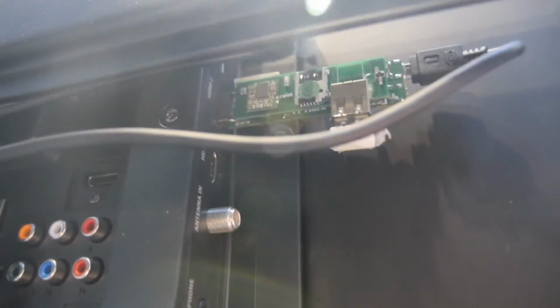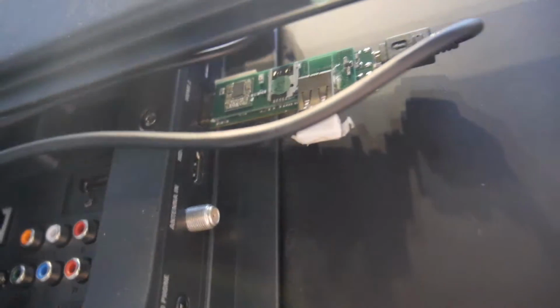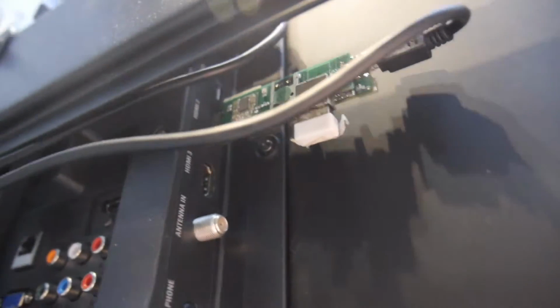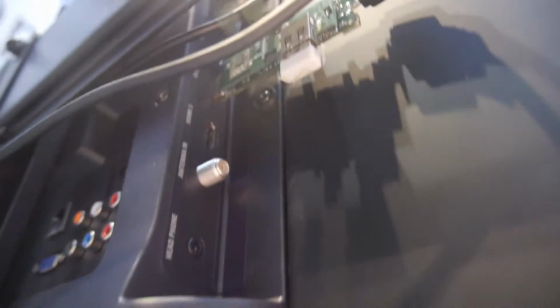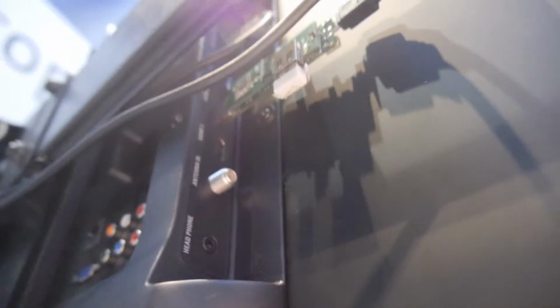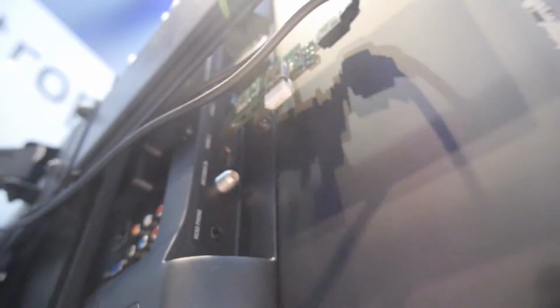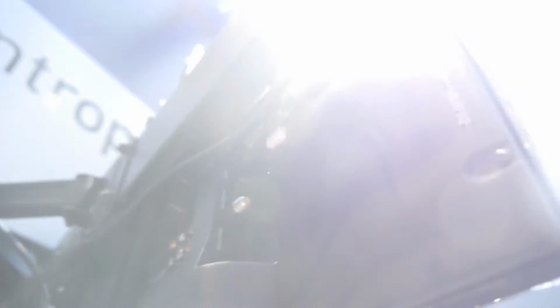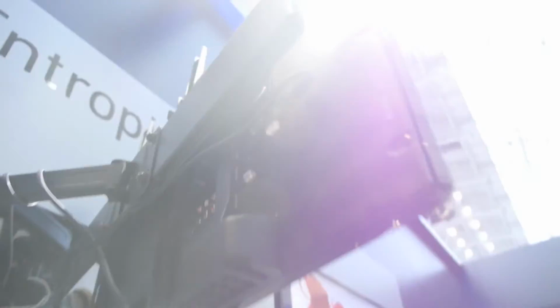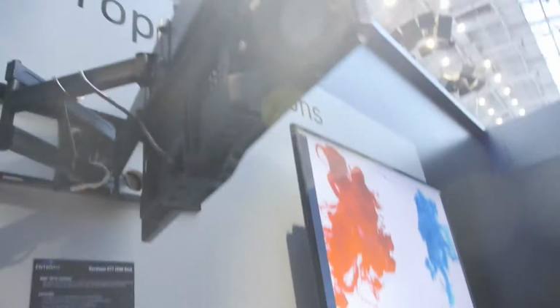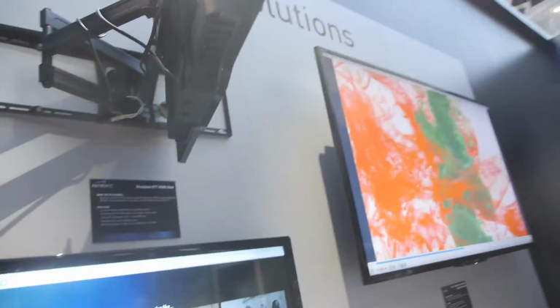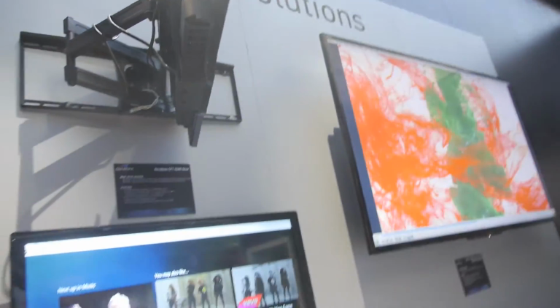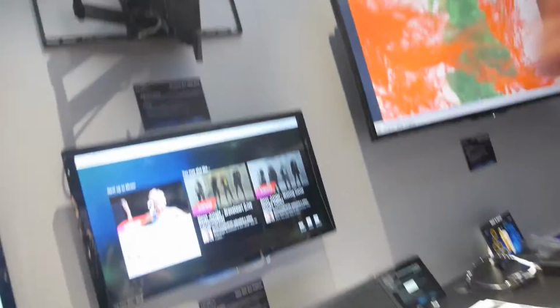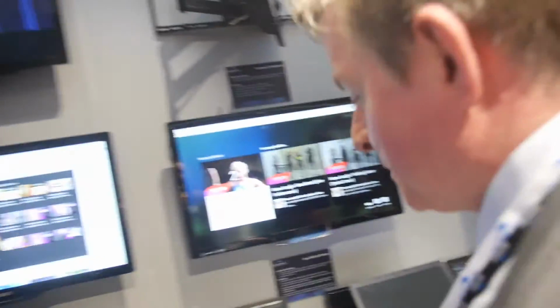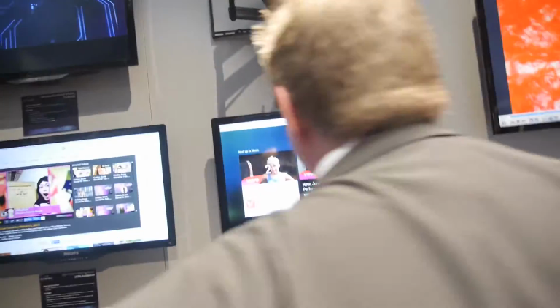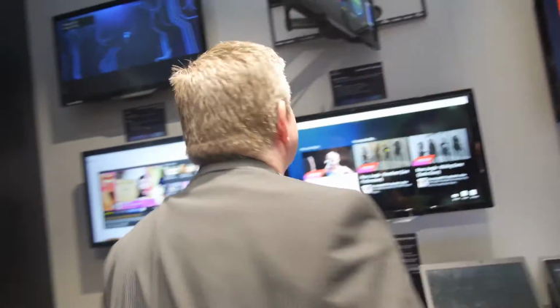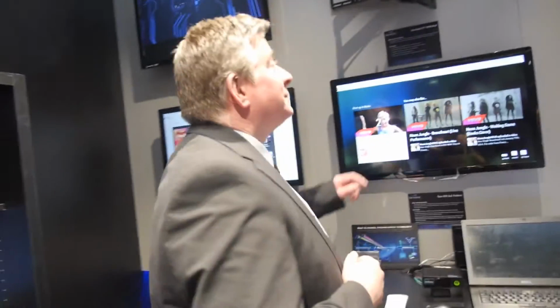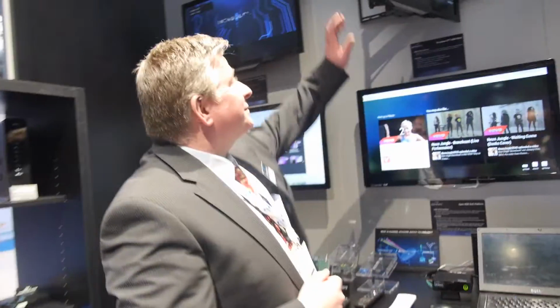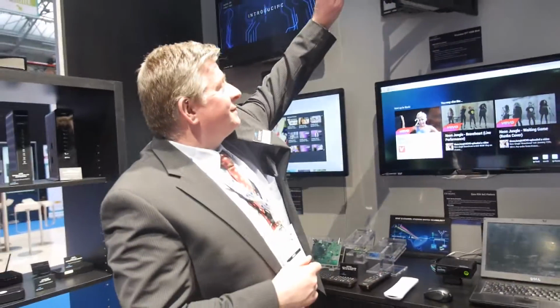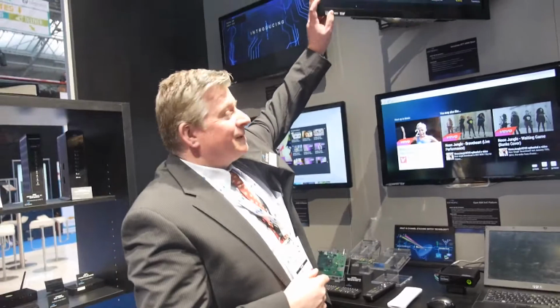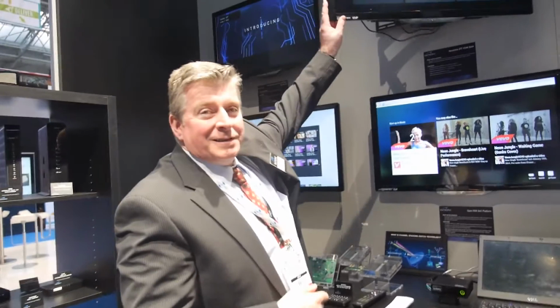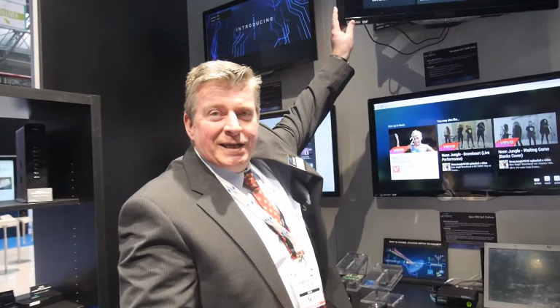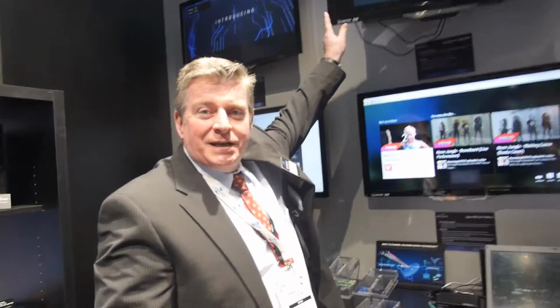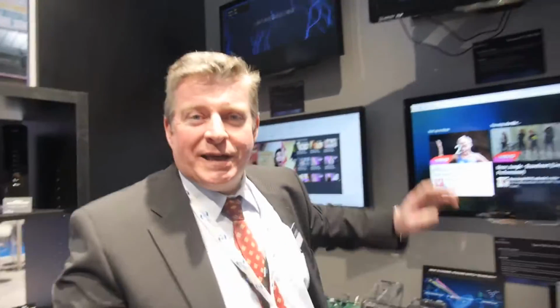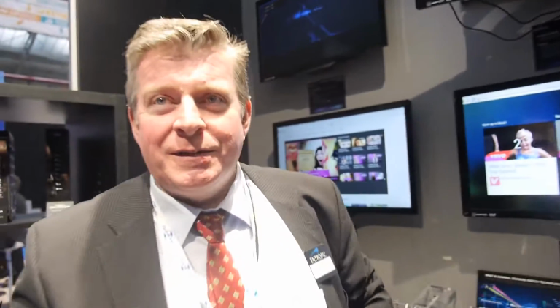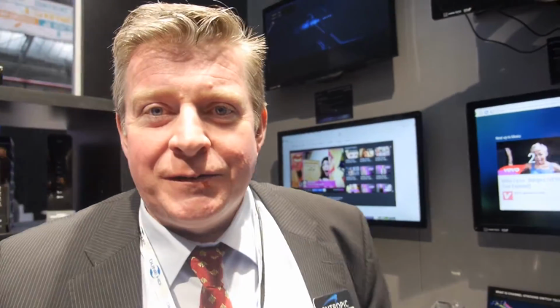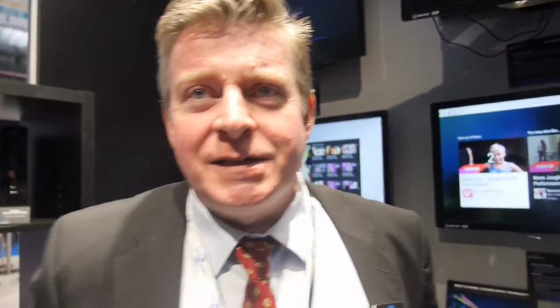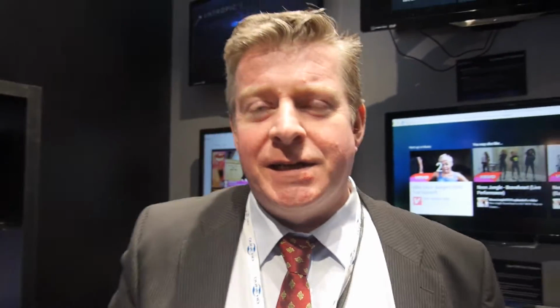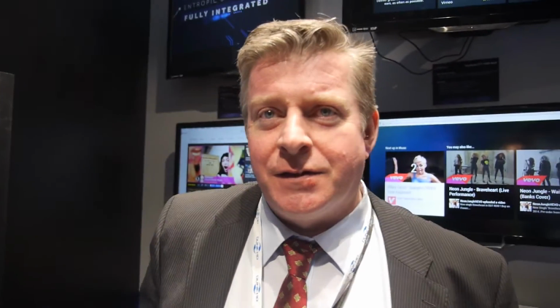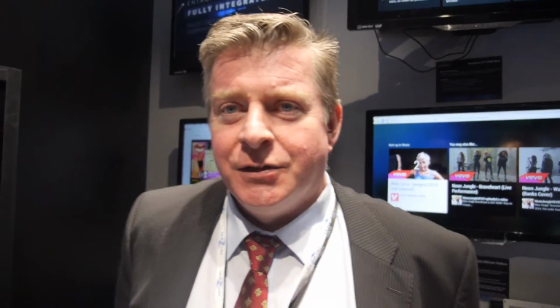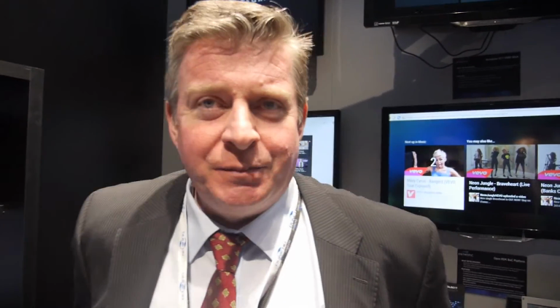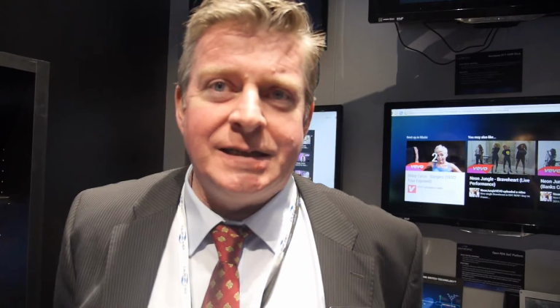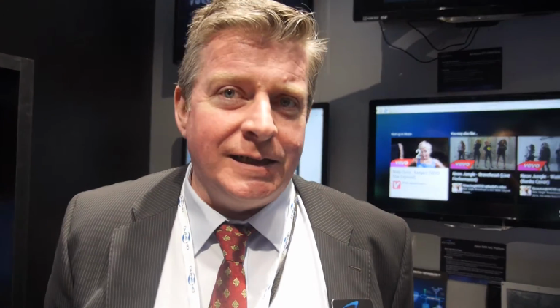So there's an HDMI stick right here and we are at Entropic. My name is Noel McKenna. I'm the Vice President of Sales for Europe, Middle East and India.